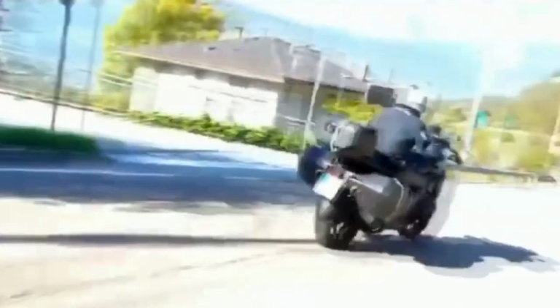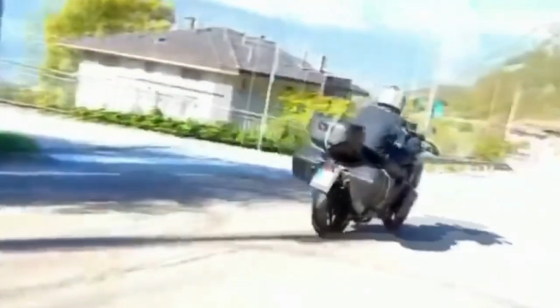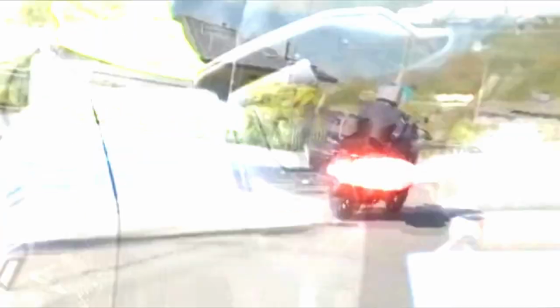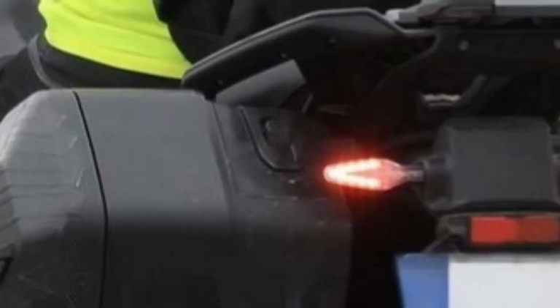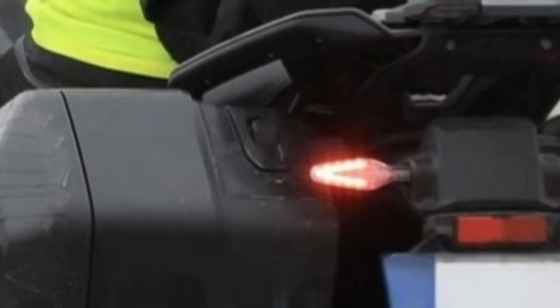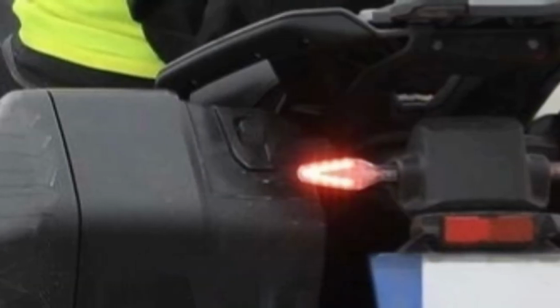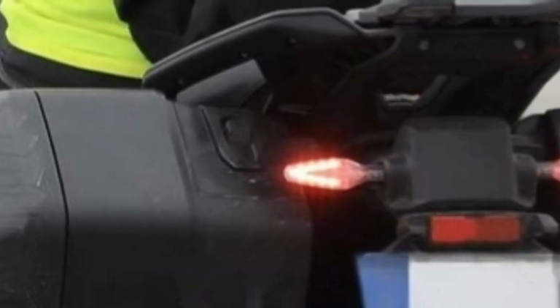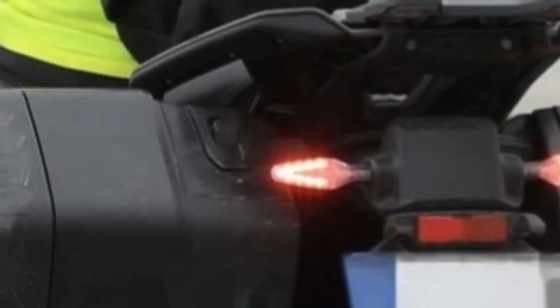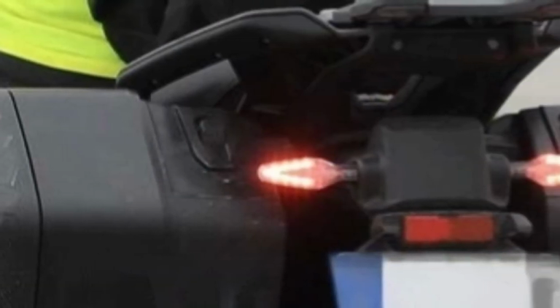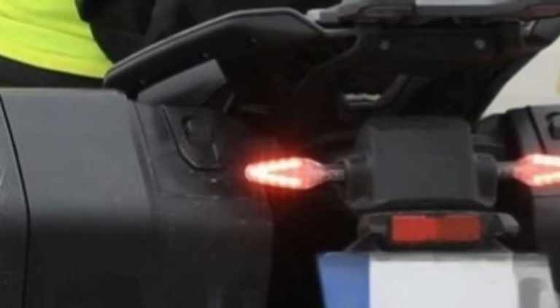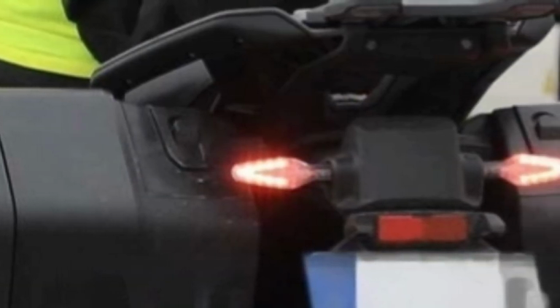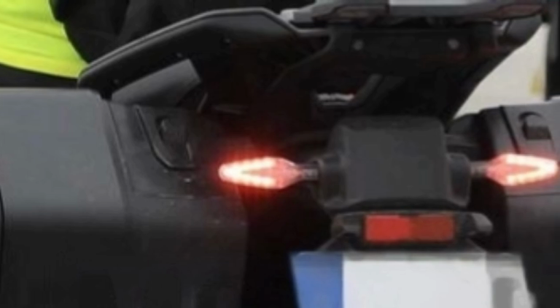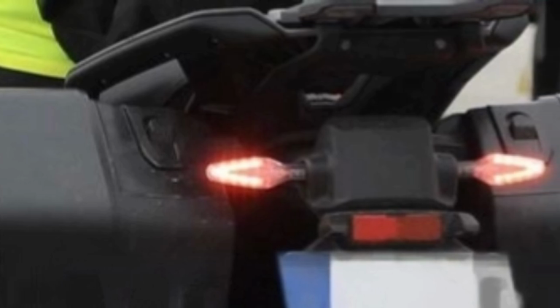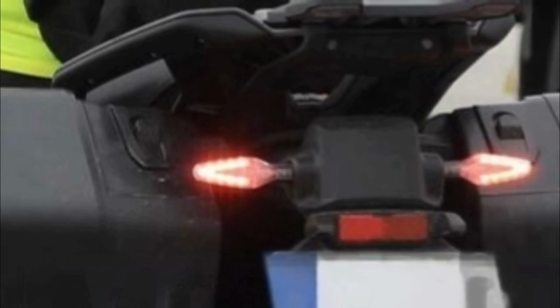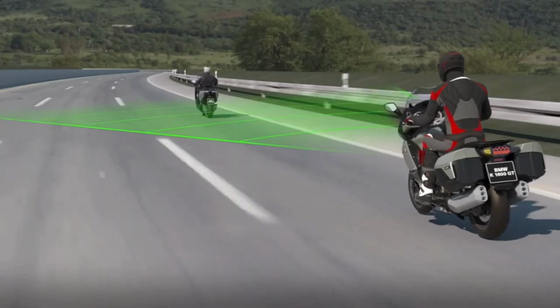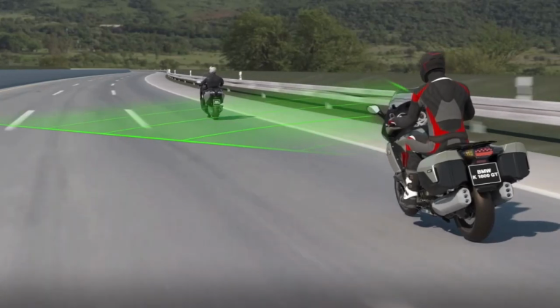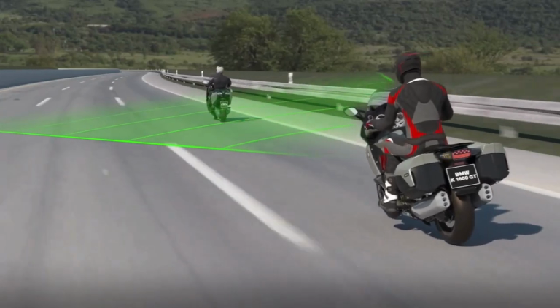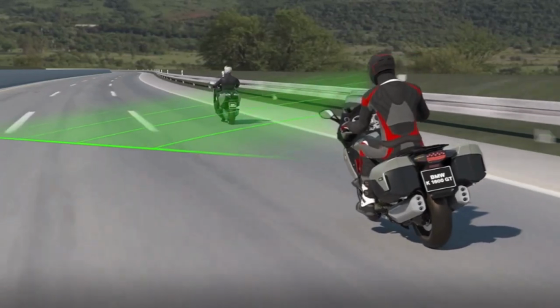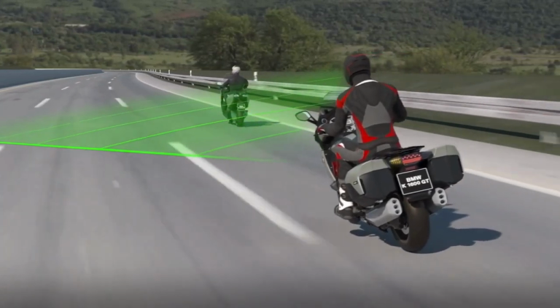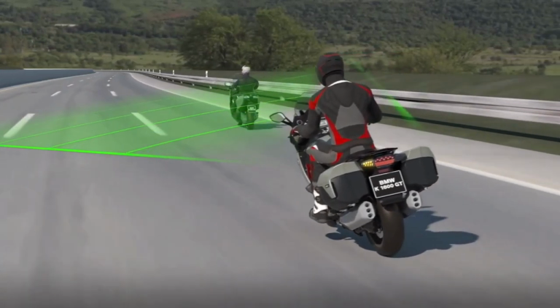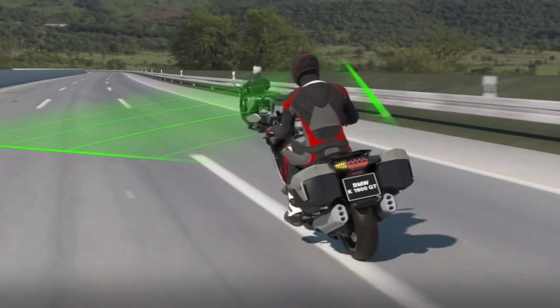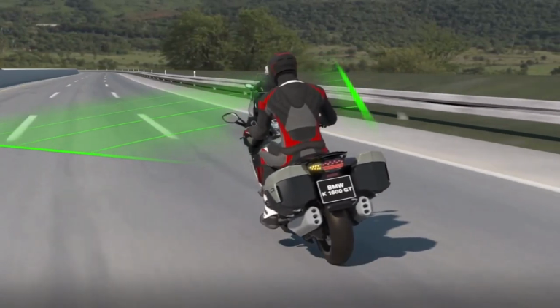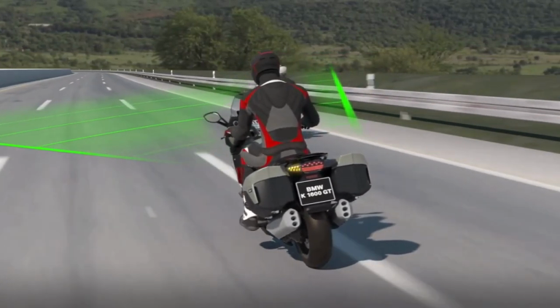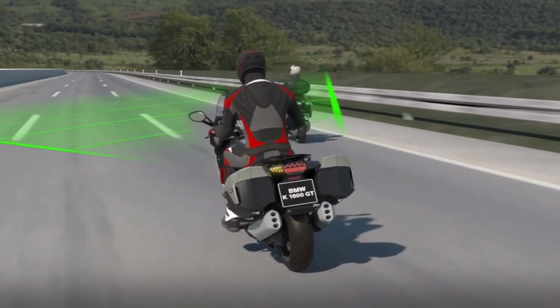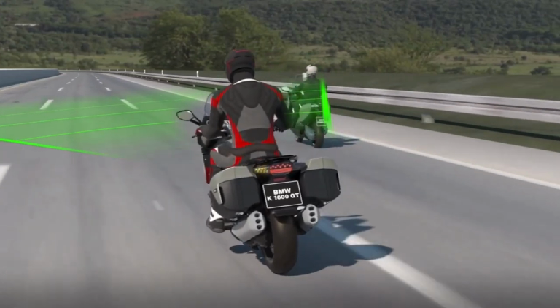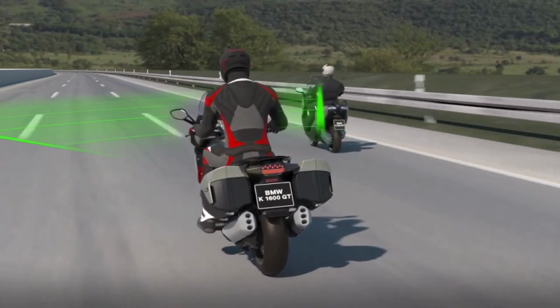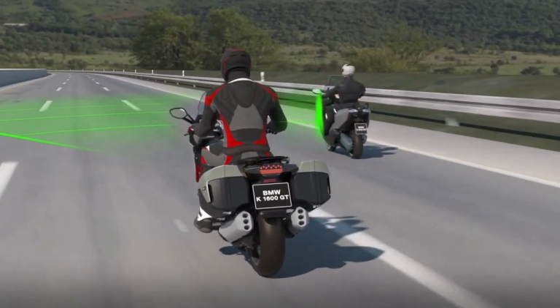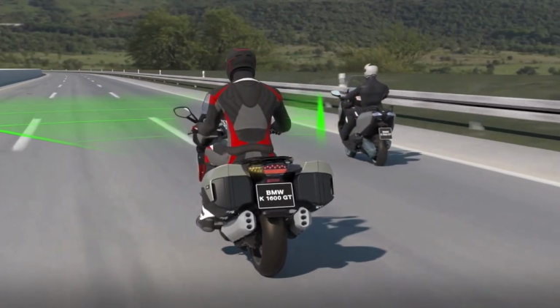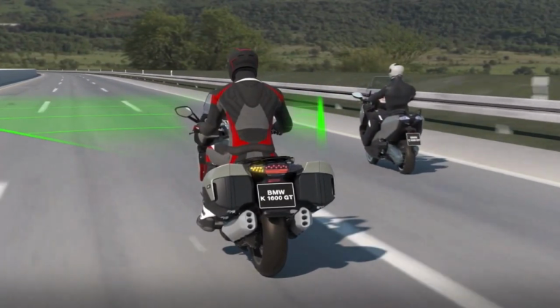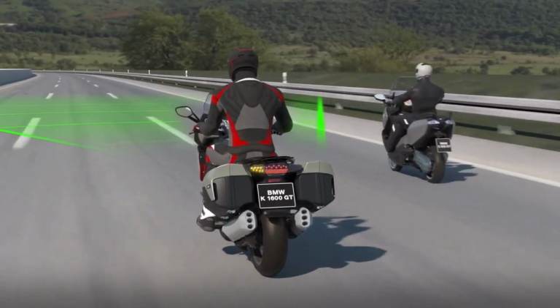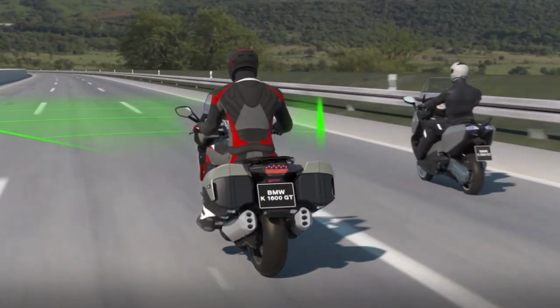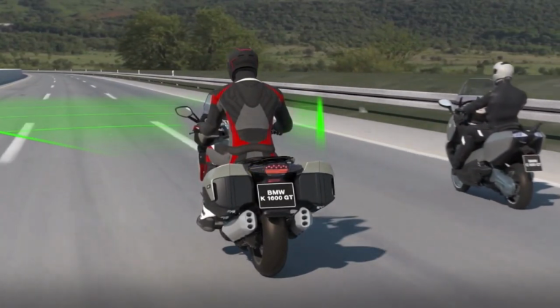Observing the rear, the second radar immediately catches the eye, positioned between the number plate and the tail. With LED integrated in the rear view mirror, this second device will be used to warn the driver when a vehicle is approaching and is near the blind spot.